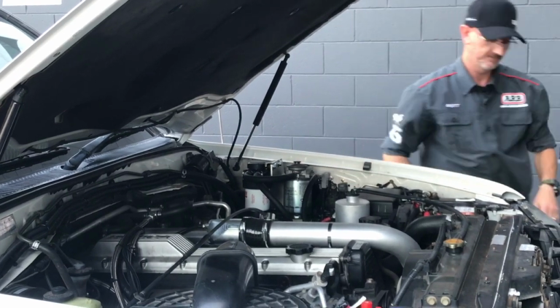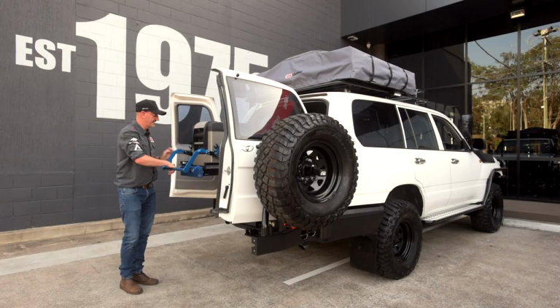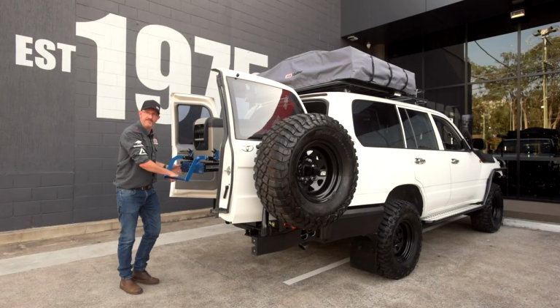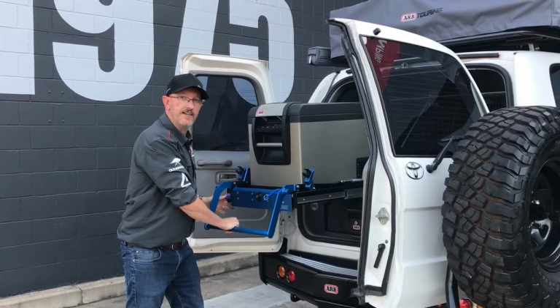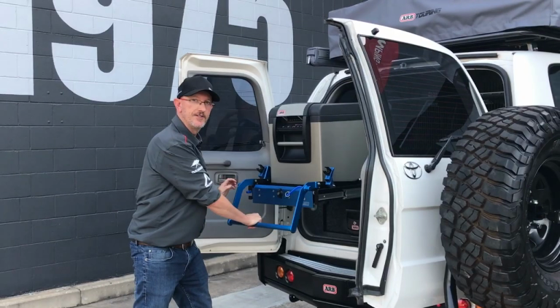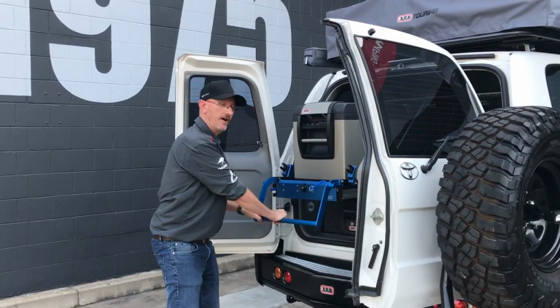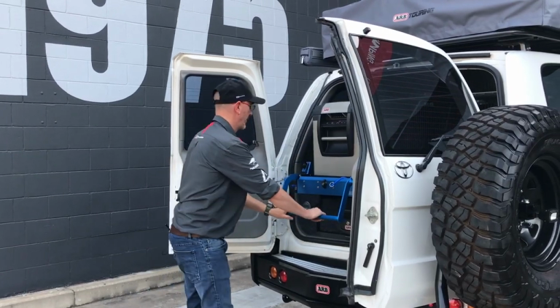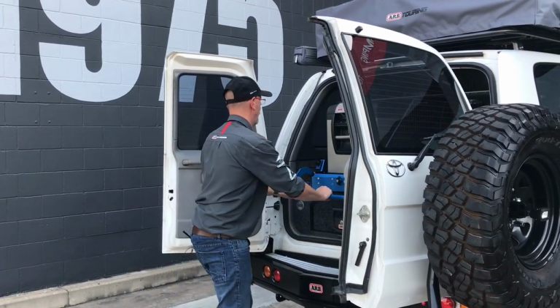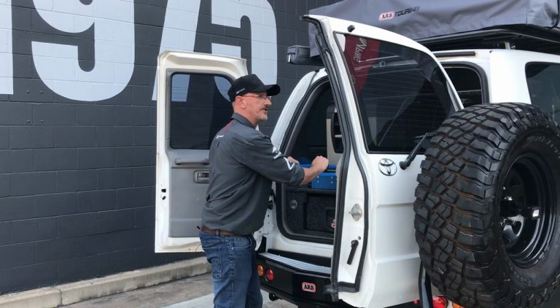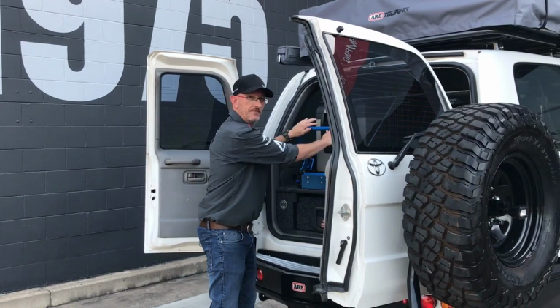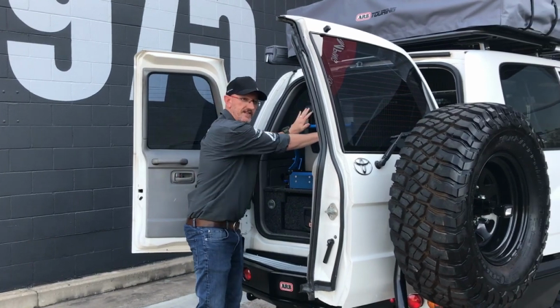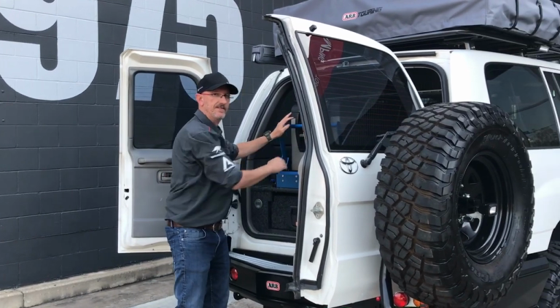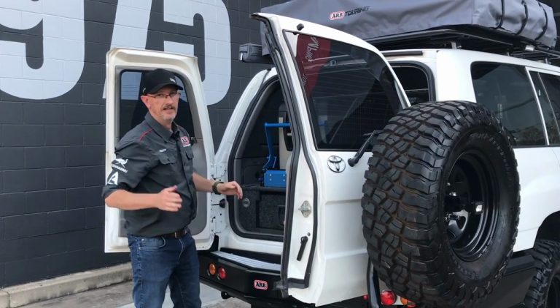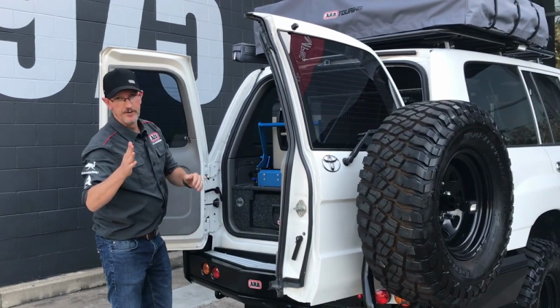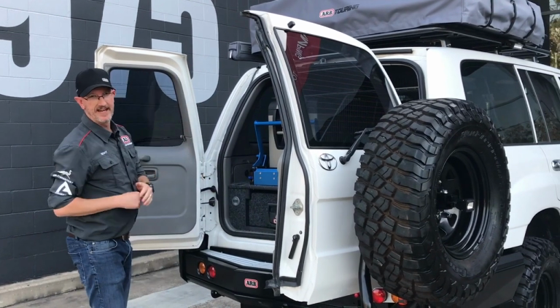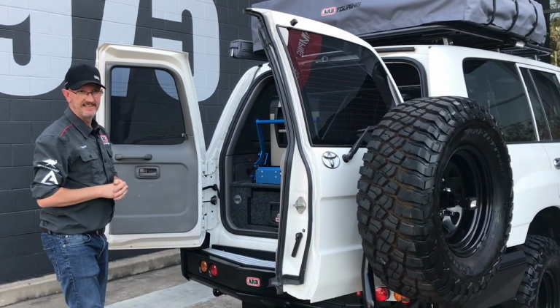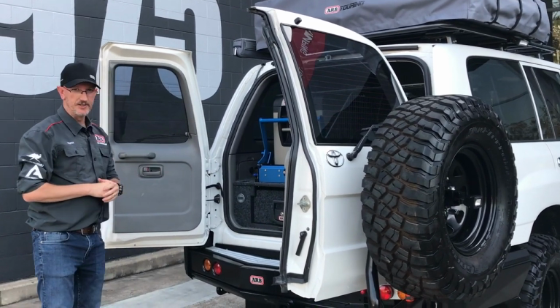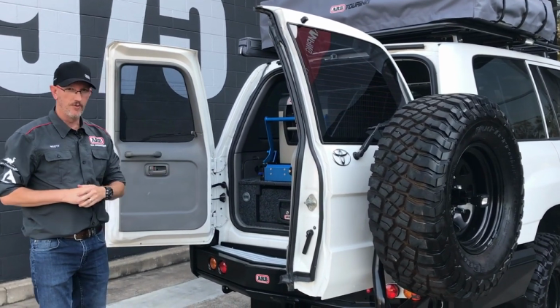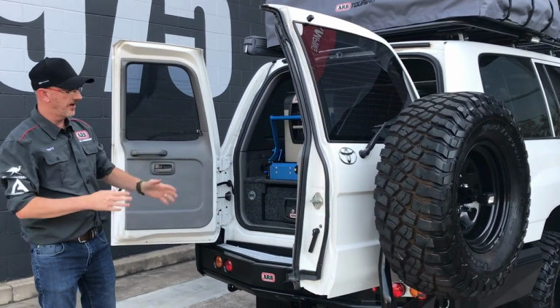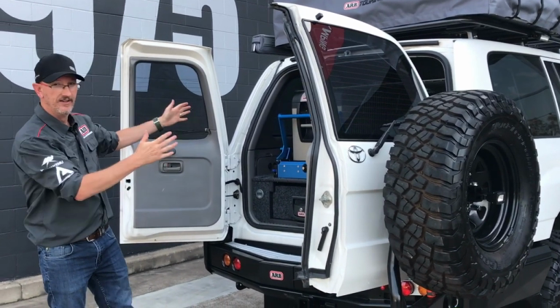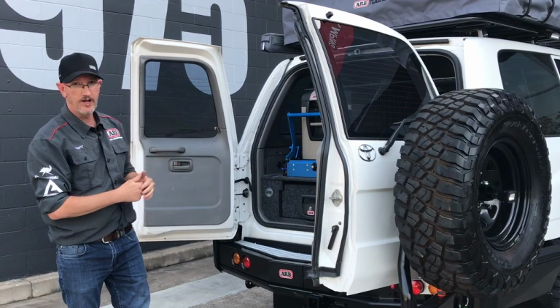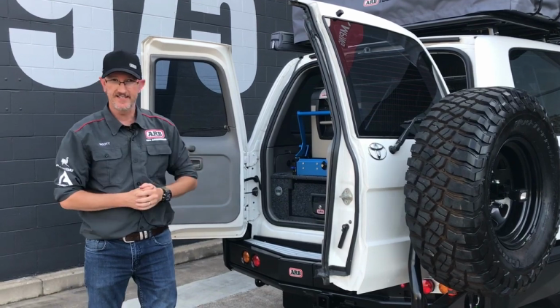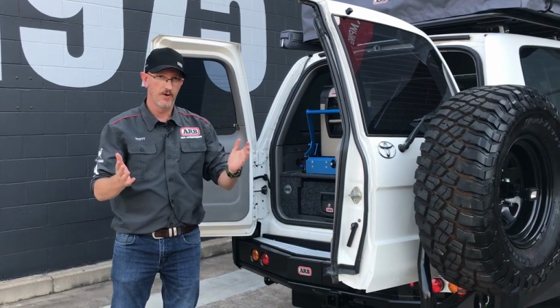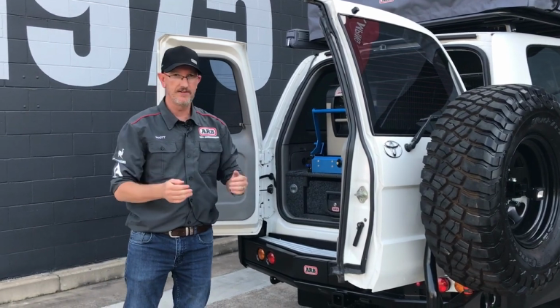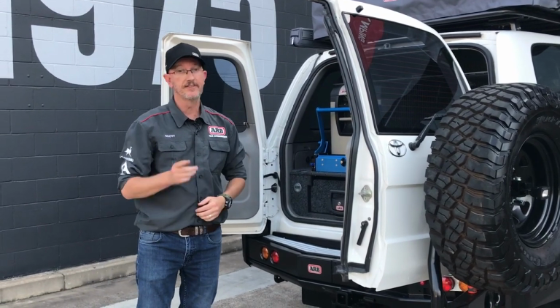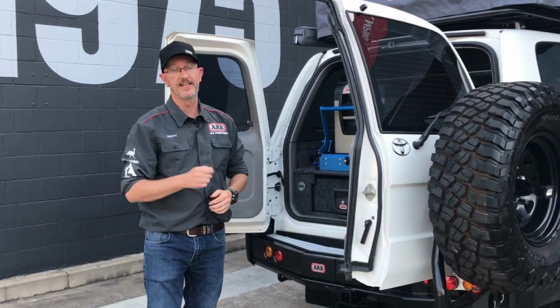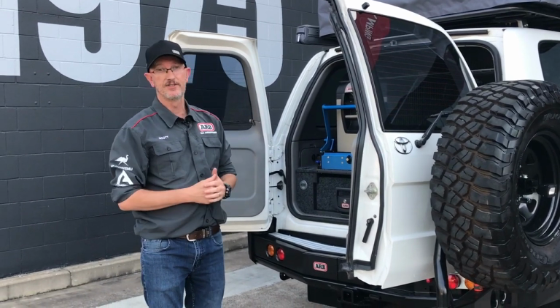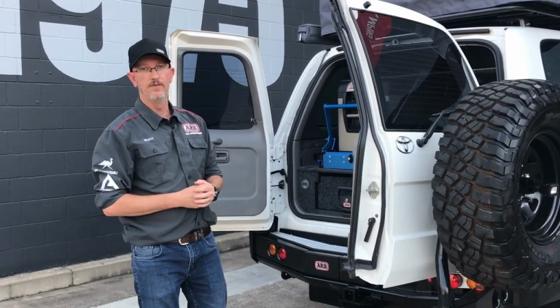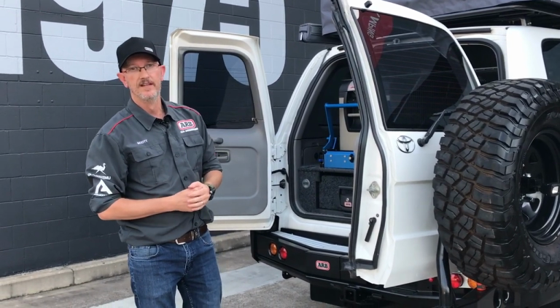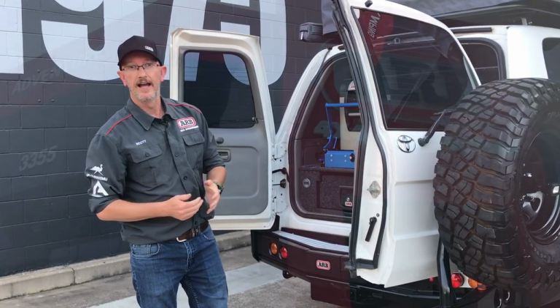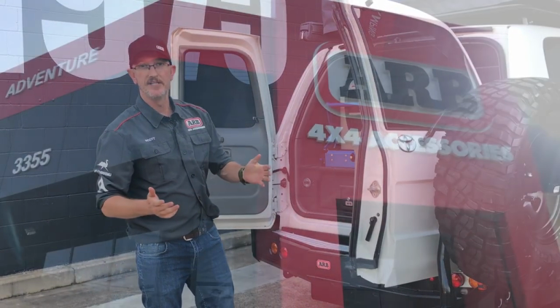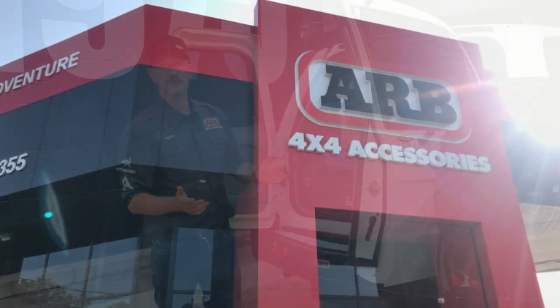Well, that's it. Thanks for checking out Will's 105 Series Cruiser build with us. If you want anything done to your four-wheel drive like this, or whatever you're after, don't forget to give us a call — ARB Springwood.